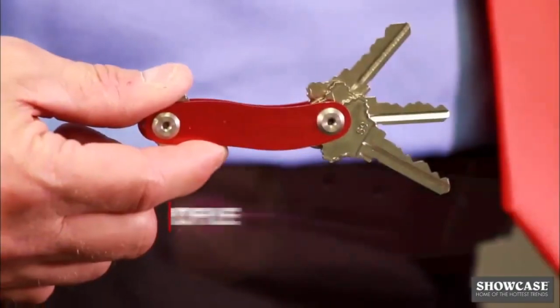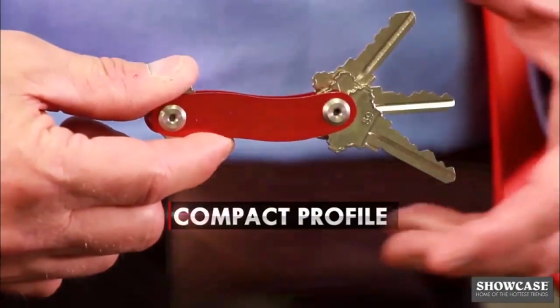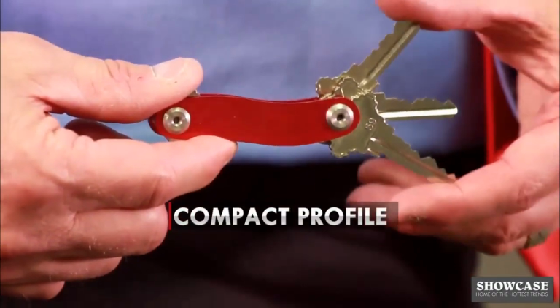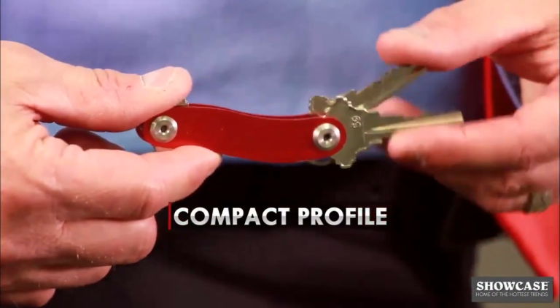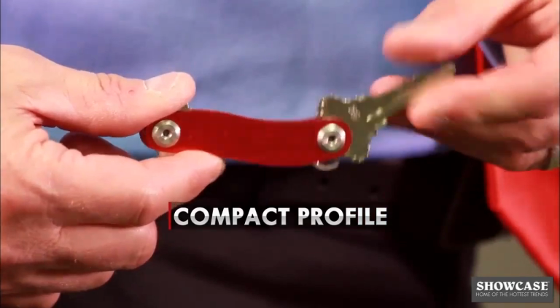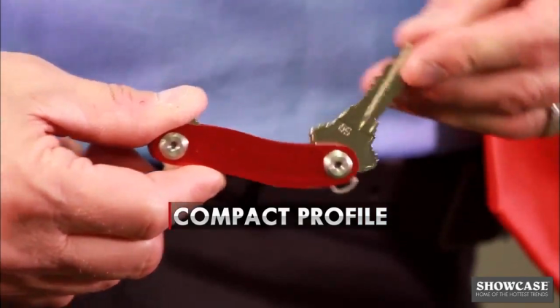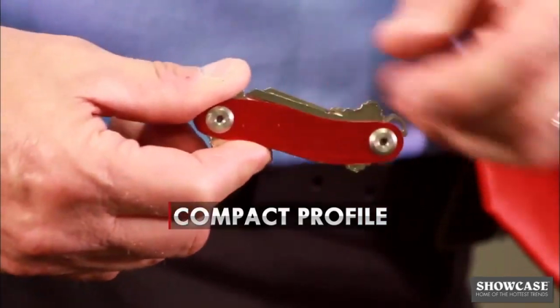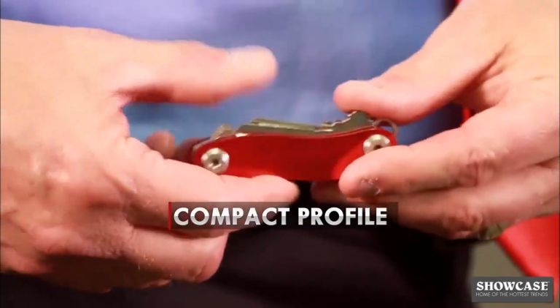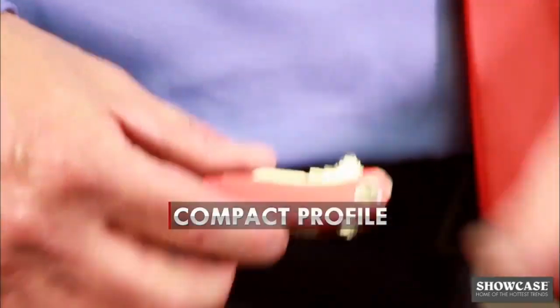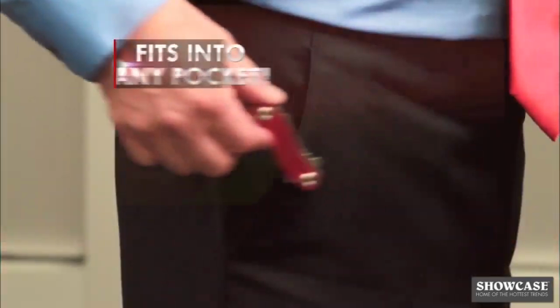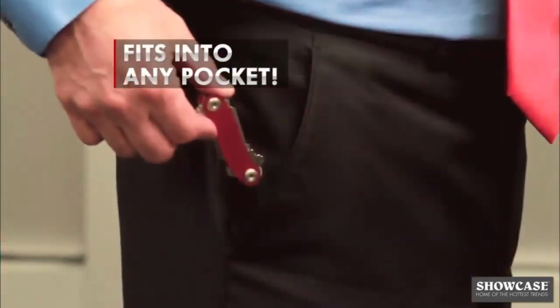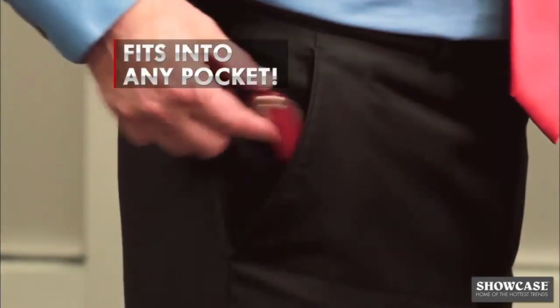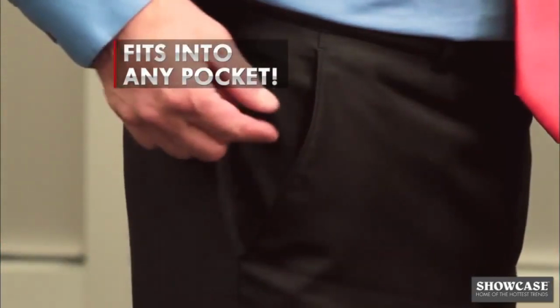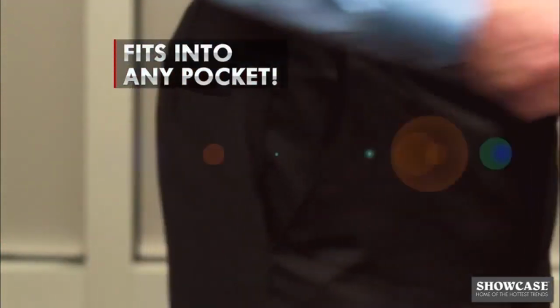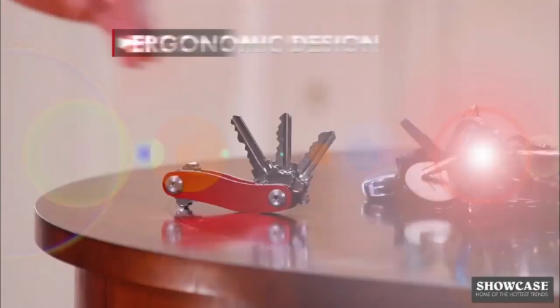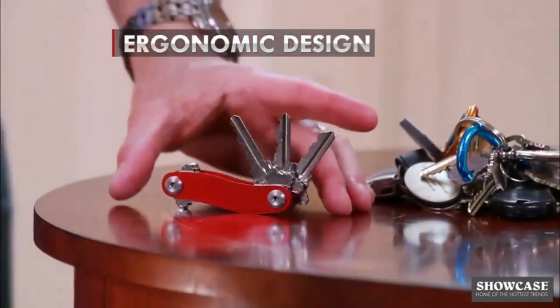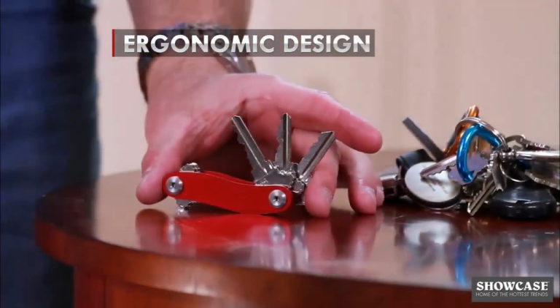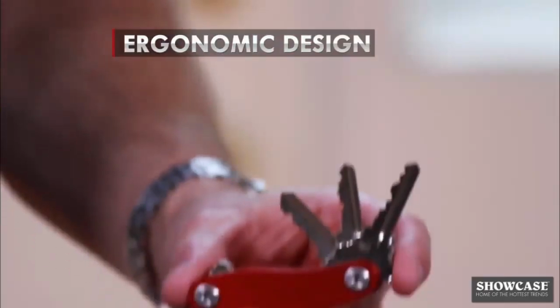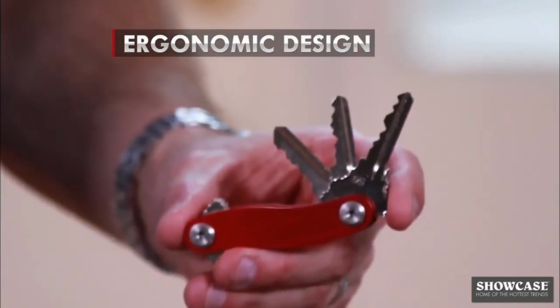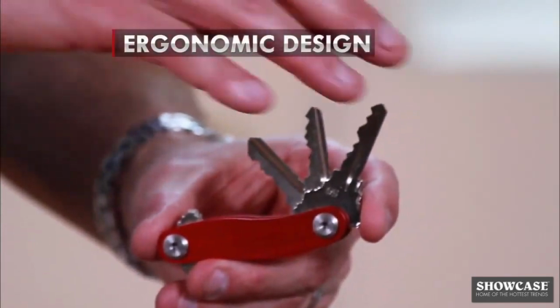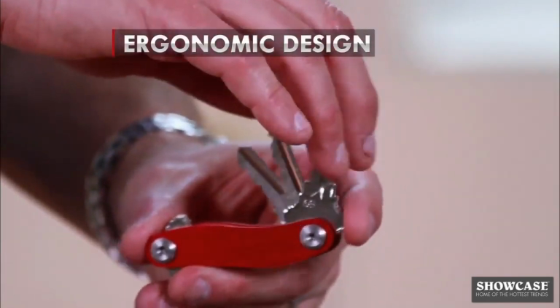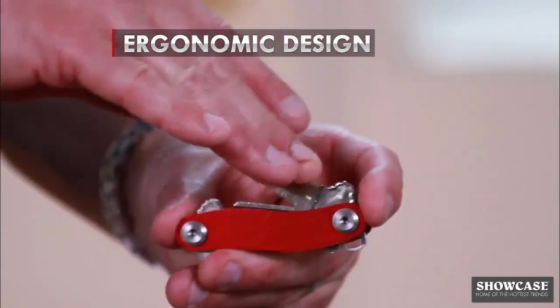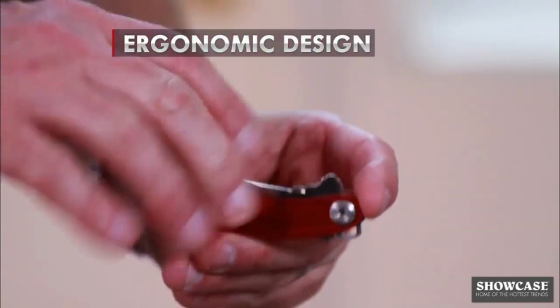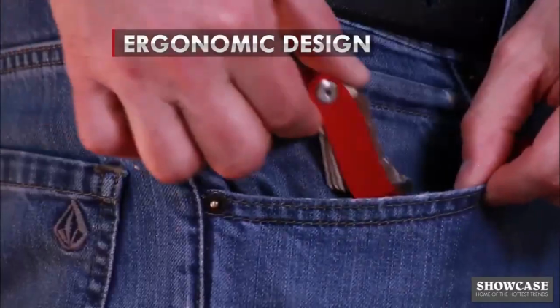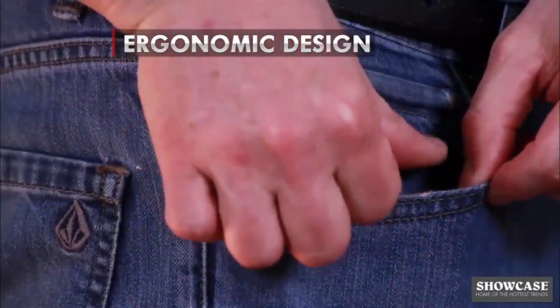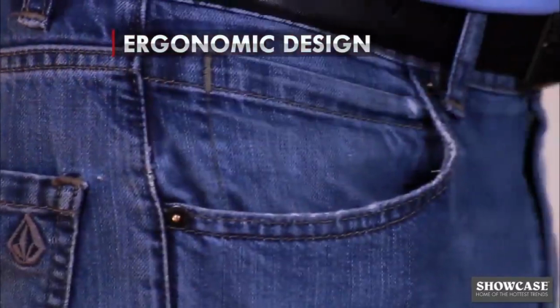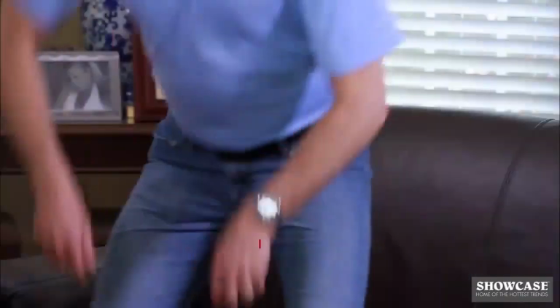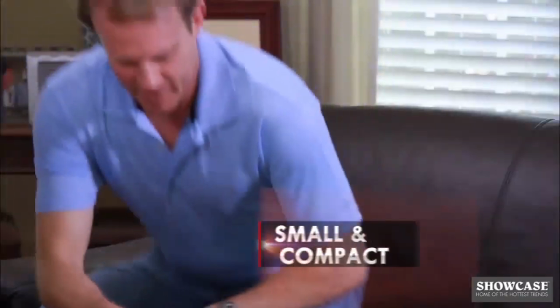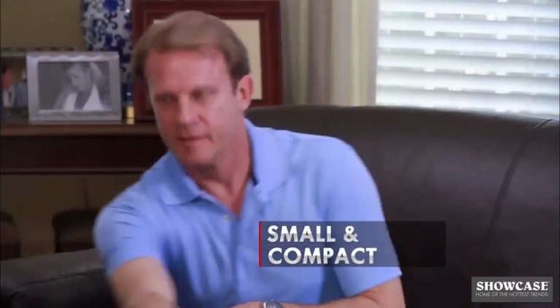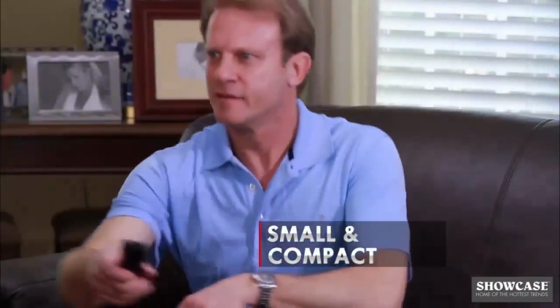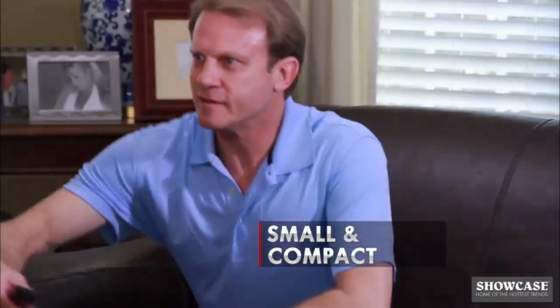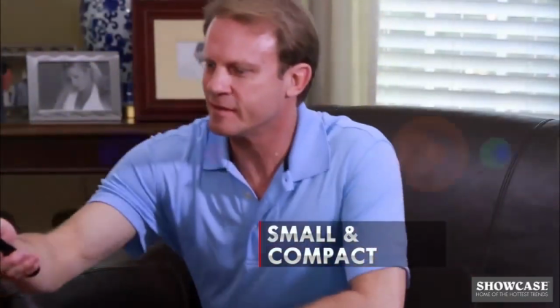Keys neatly fold into CleverKey and its slim profile slides right into your pocket. No bulk or bulges. It has a compact ergonomic design — no poking or jabbing while in your pocket. So small and compact you'll forget it's there.